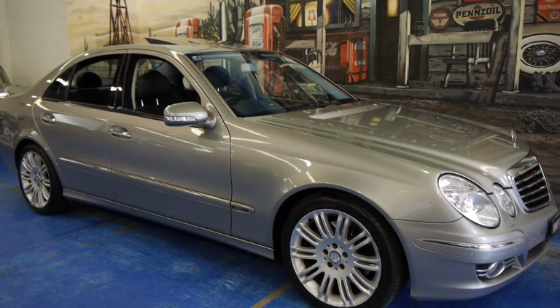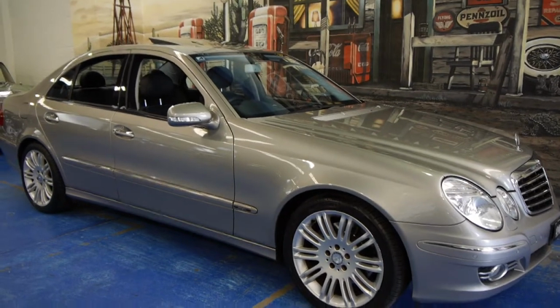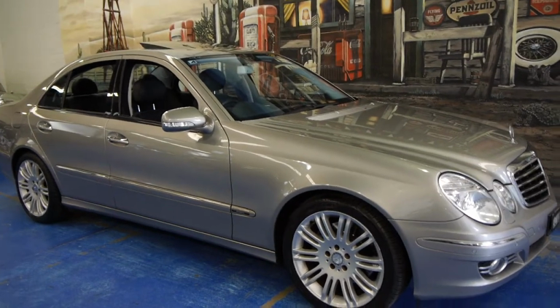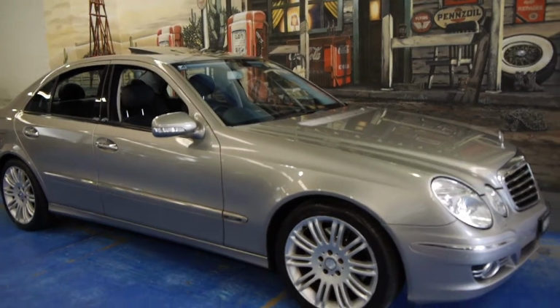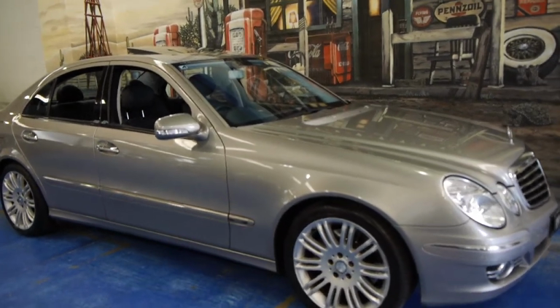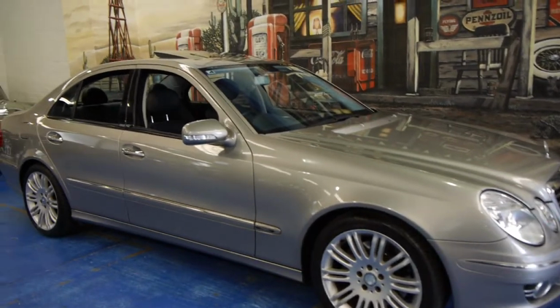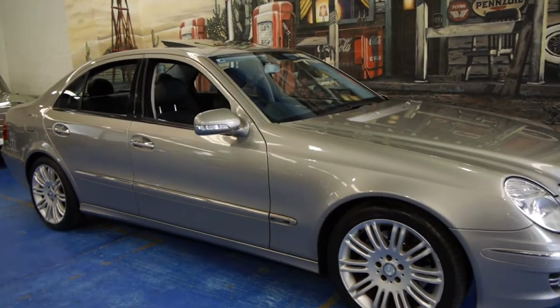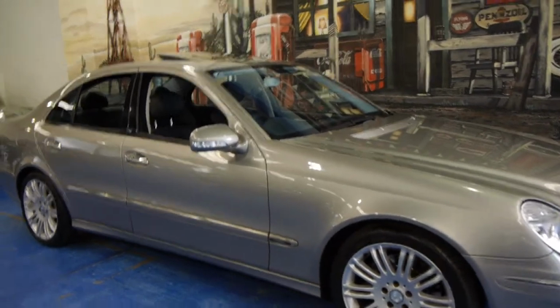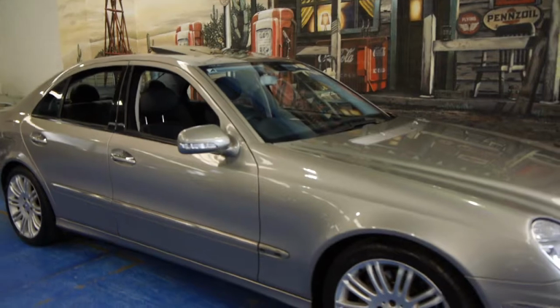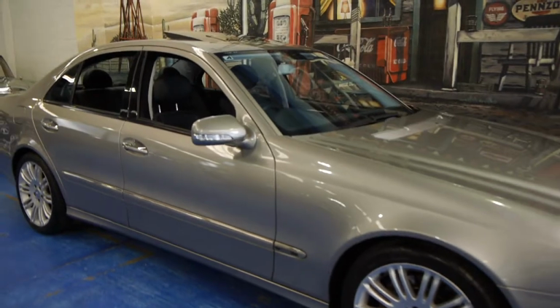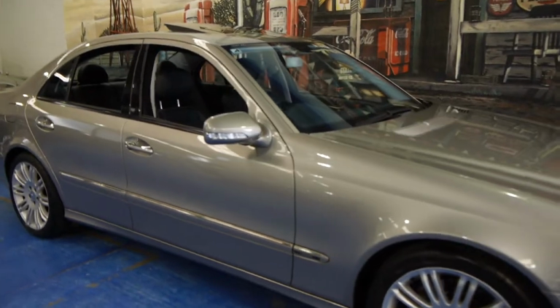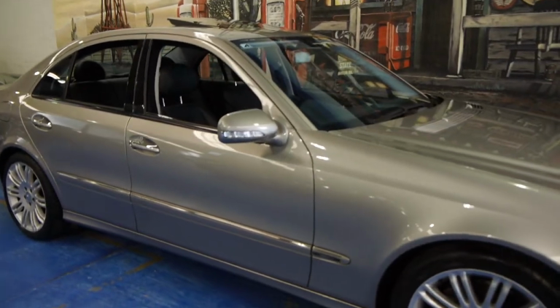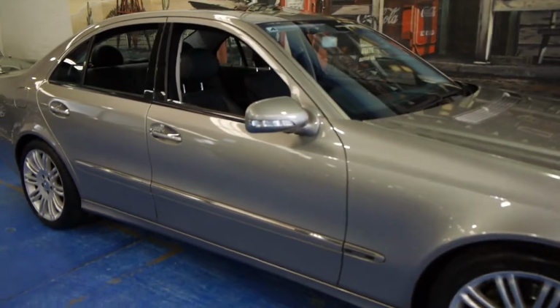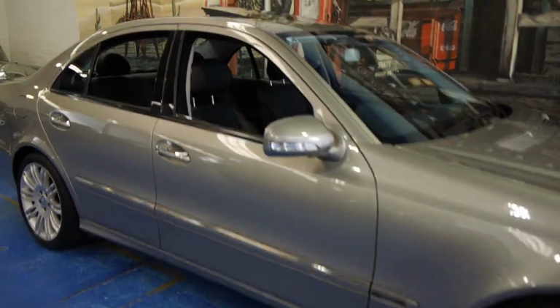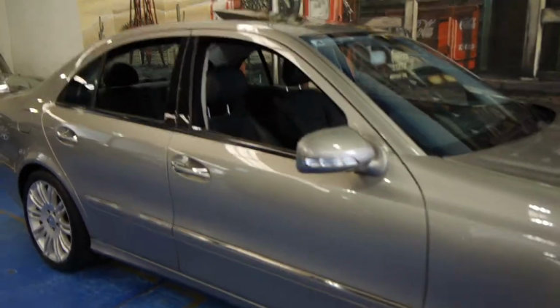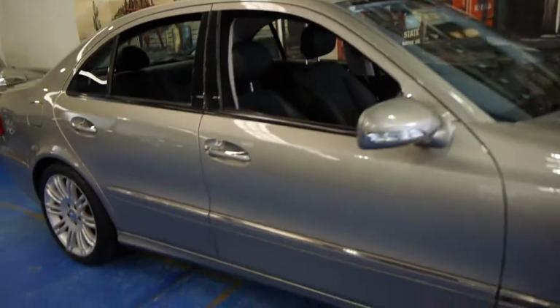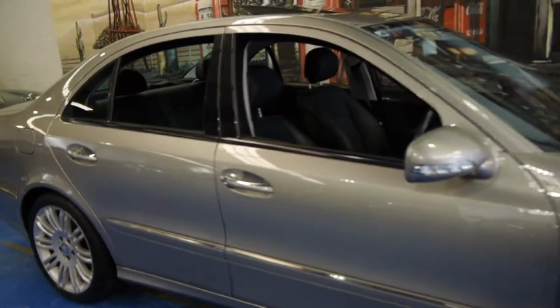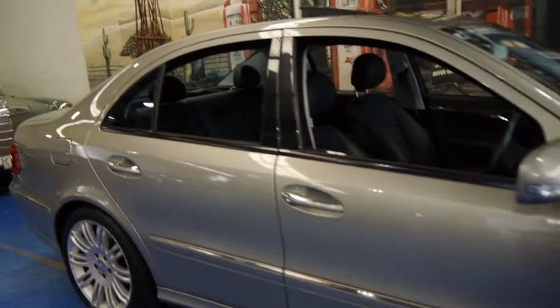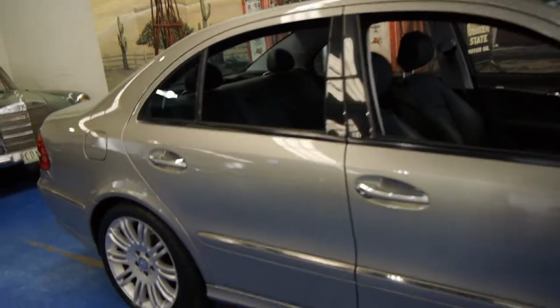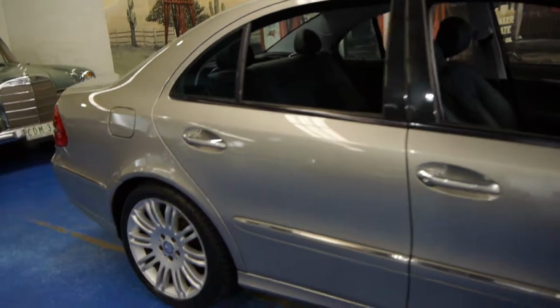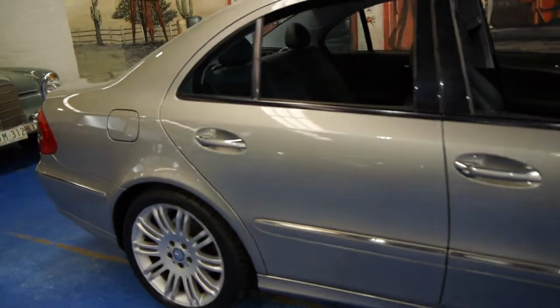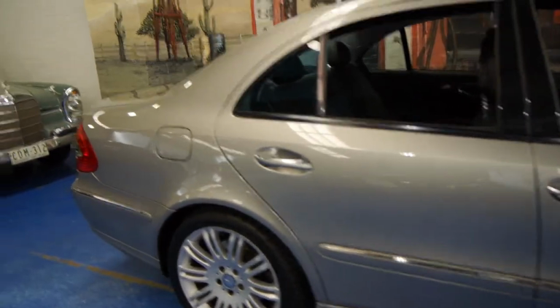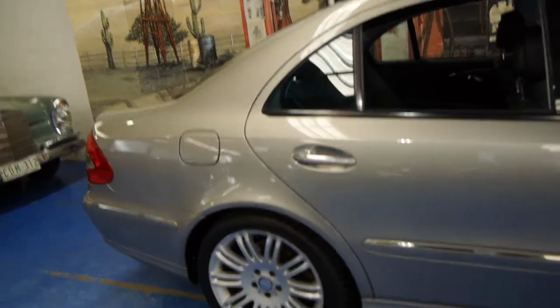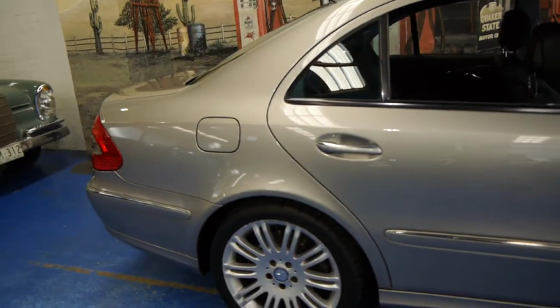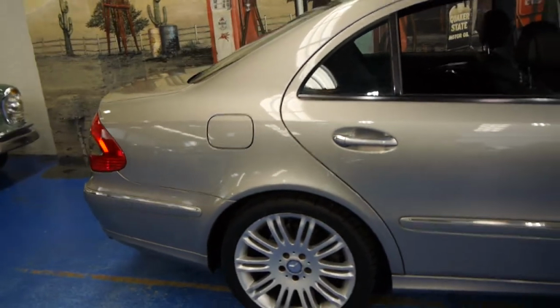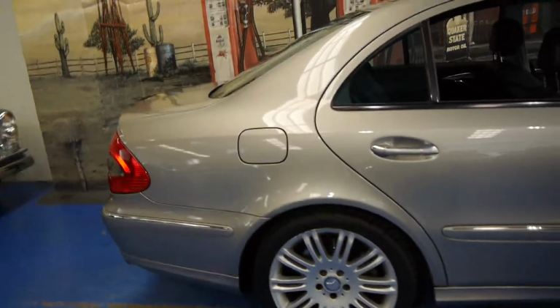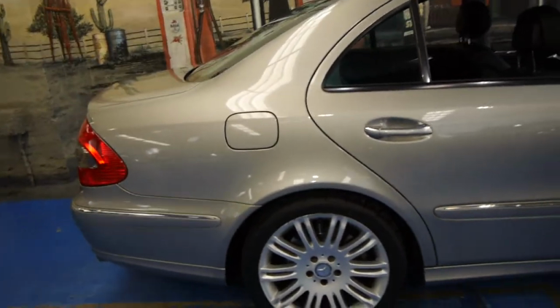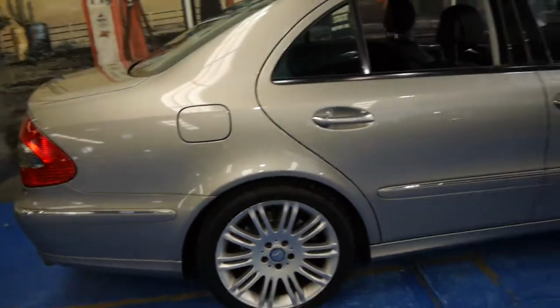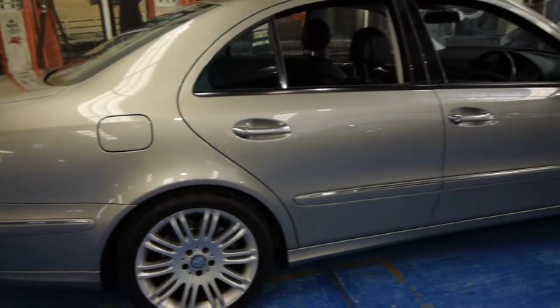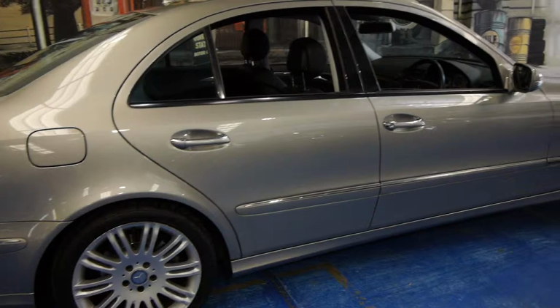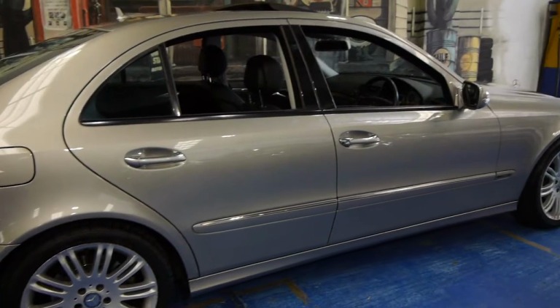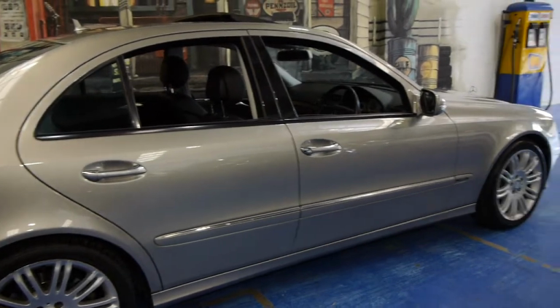Today we have for you a 2007 Mercedes-Benz E280 CDI. It's got the V6 turbo diesel engine and this is actually an avant-garde Sport.